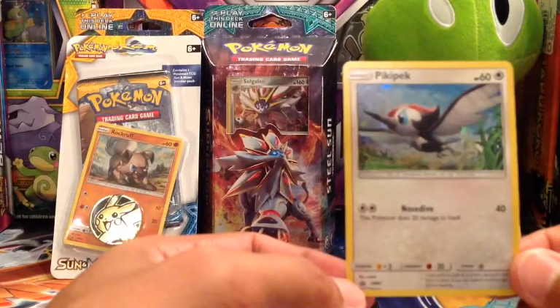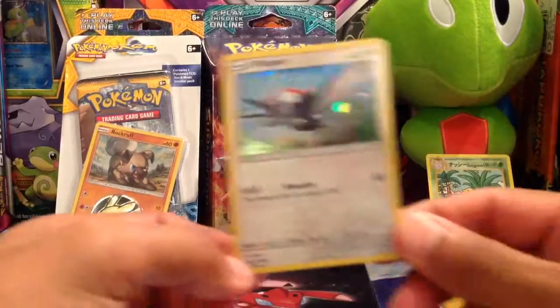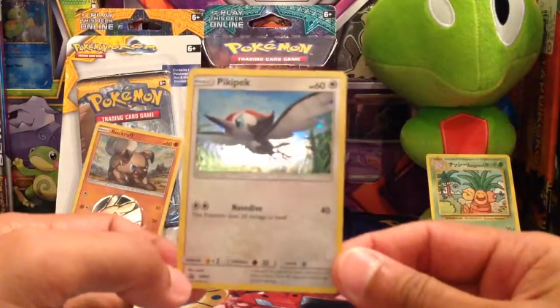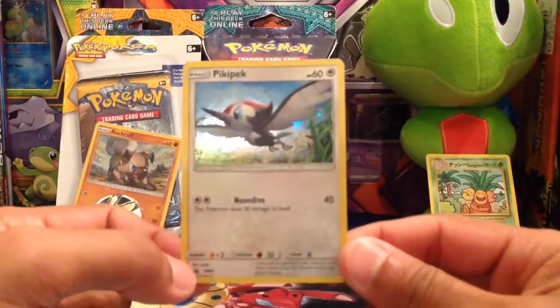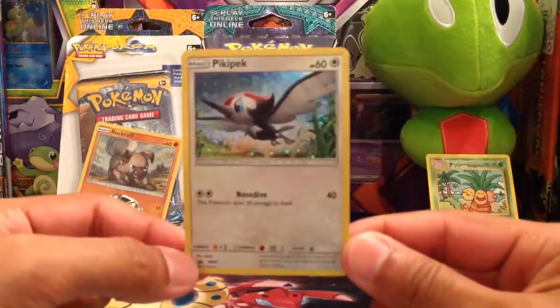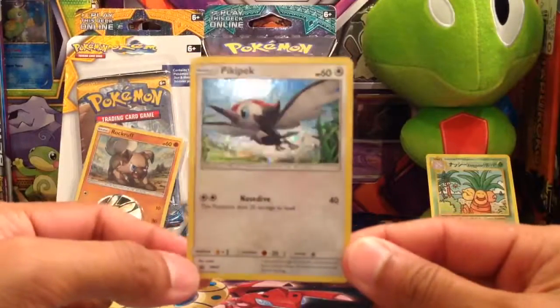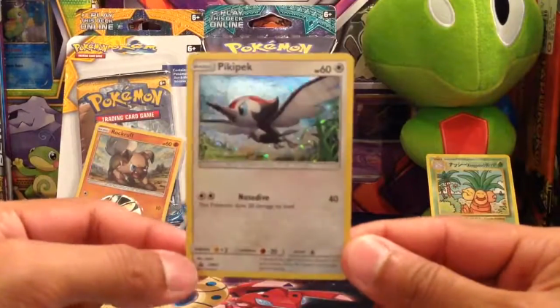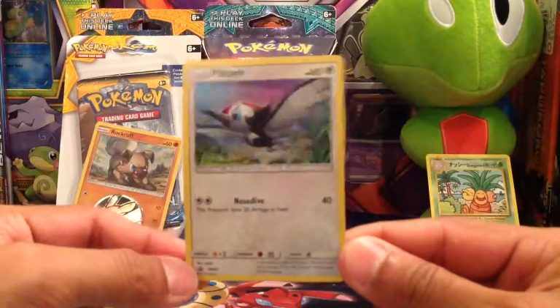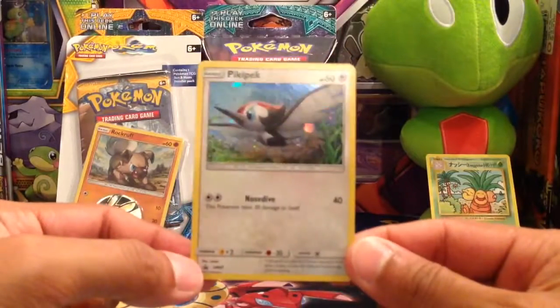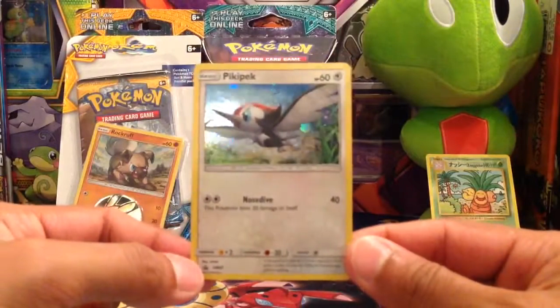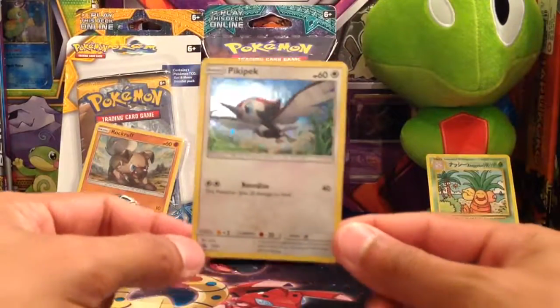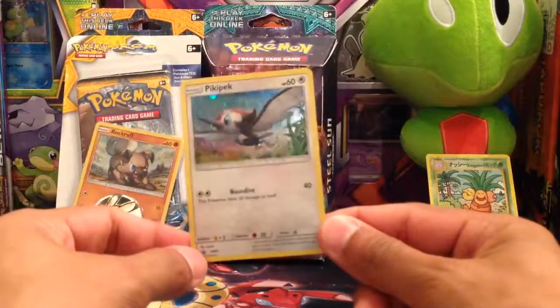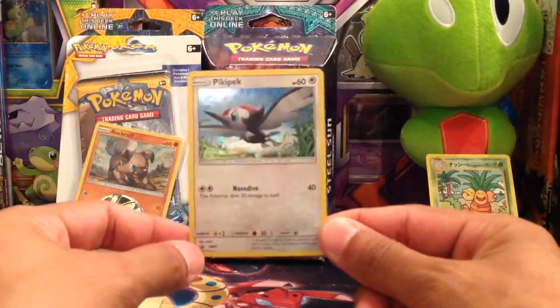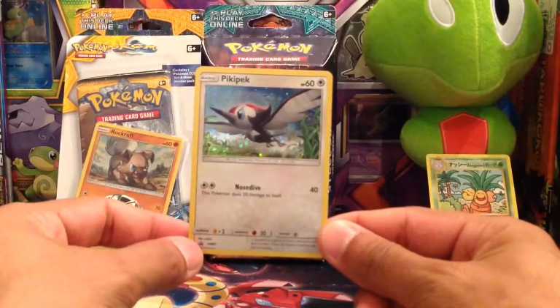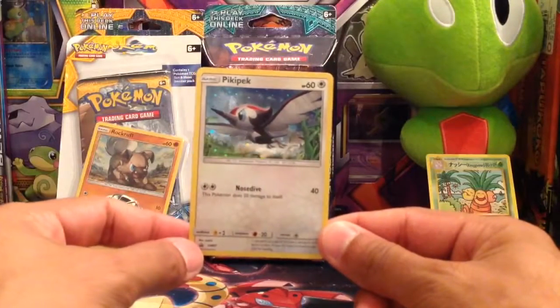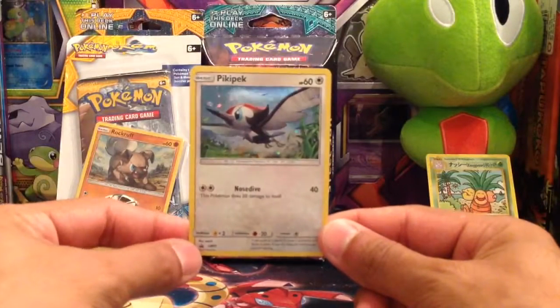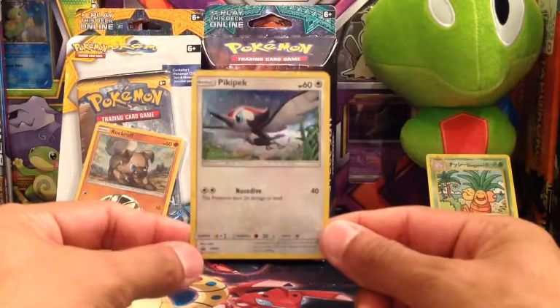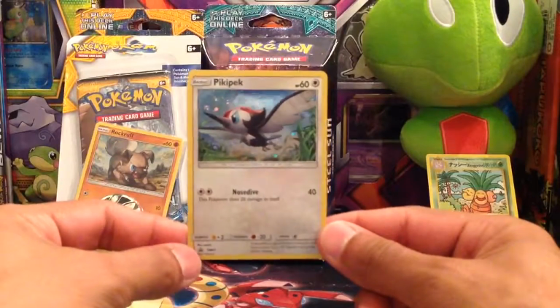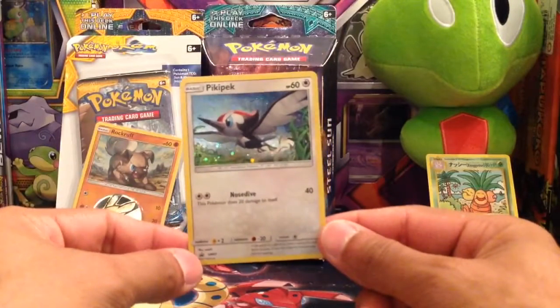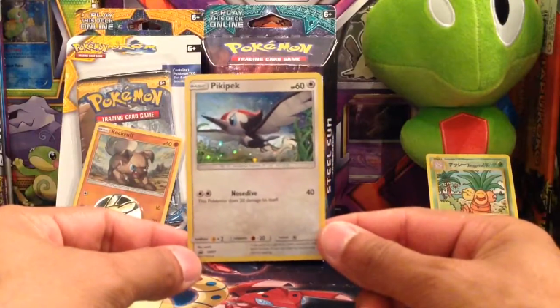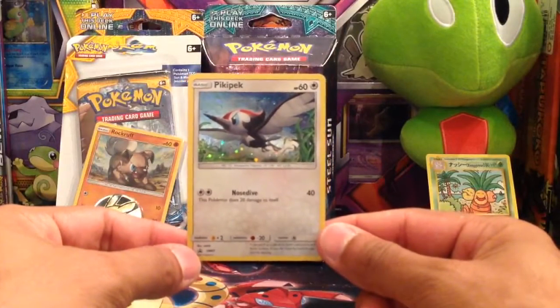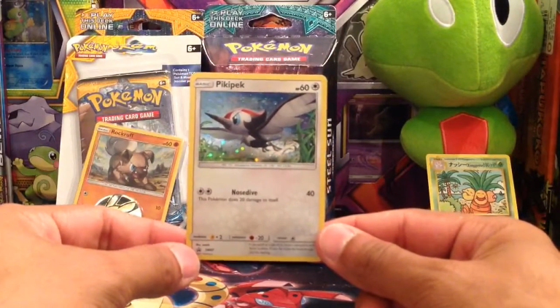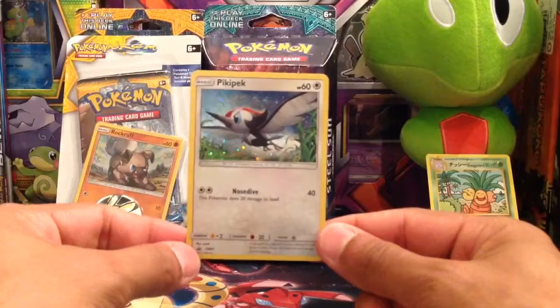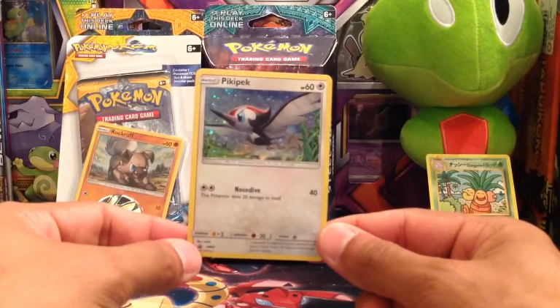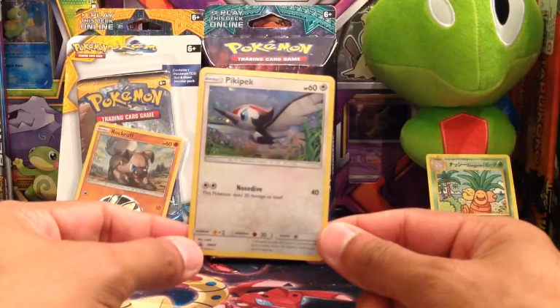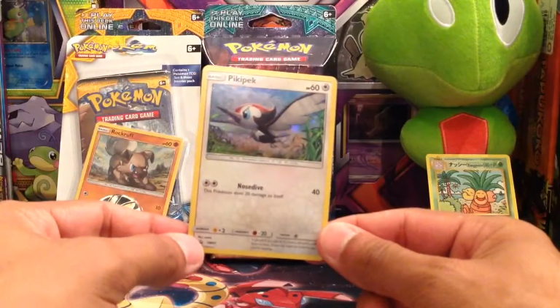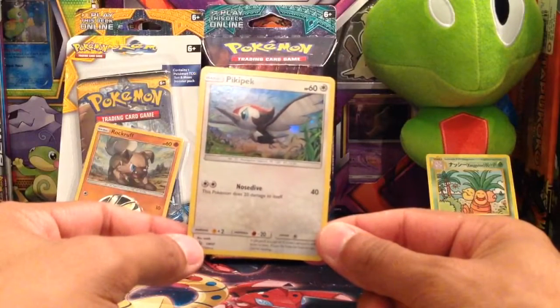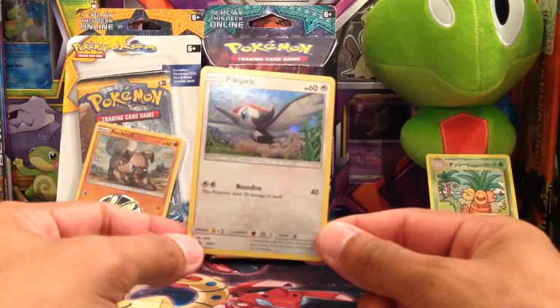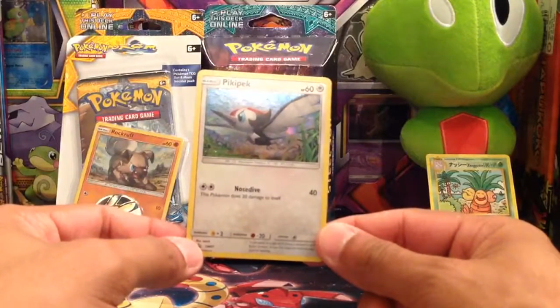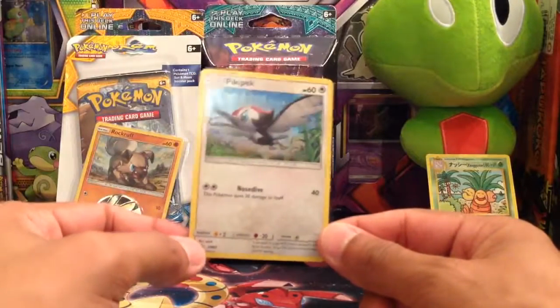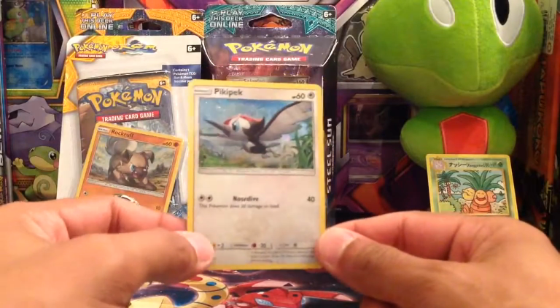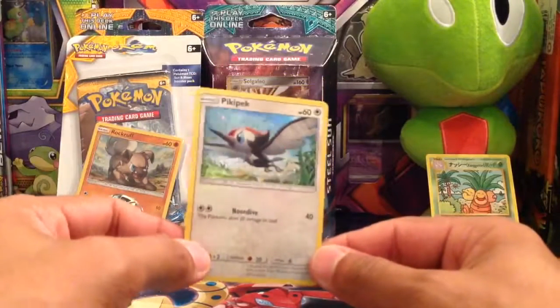Pikipek promo card. Looks like it's a holo — they do a really good job with these holos. I like the way the background looks. Nosedive is the move; does 40 damage for two colorless, and the Pokemon does 20 damage to itself.